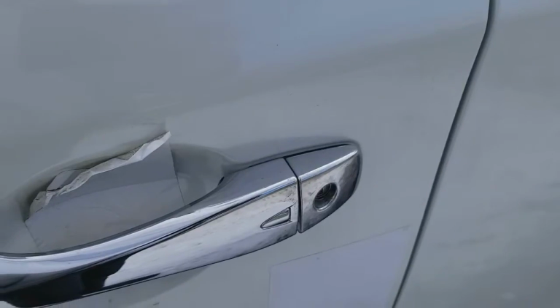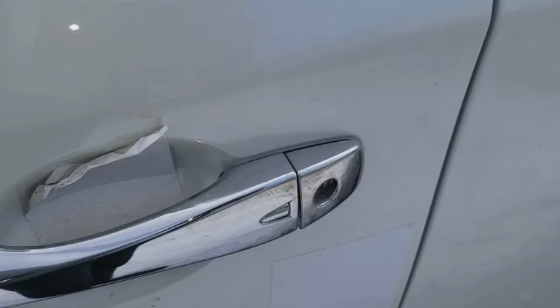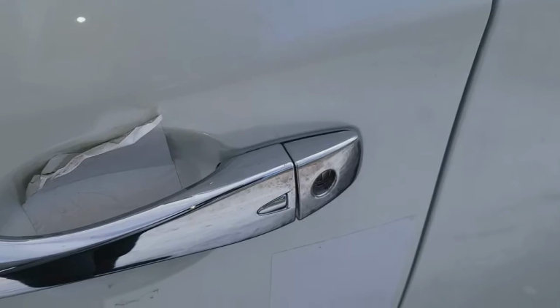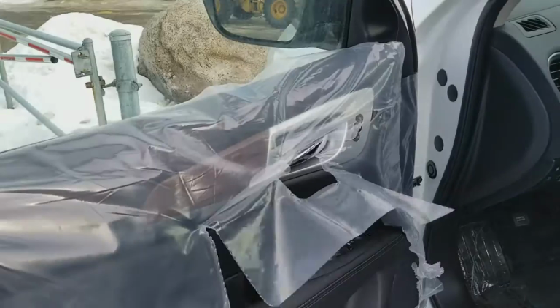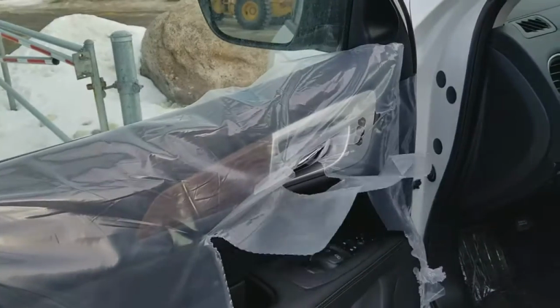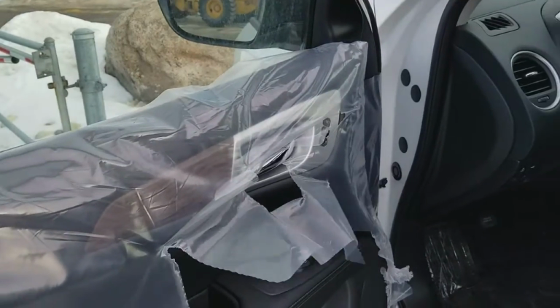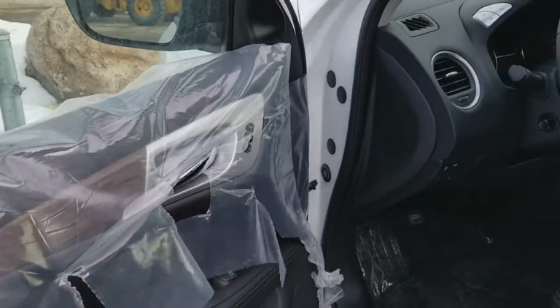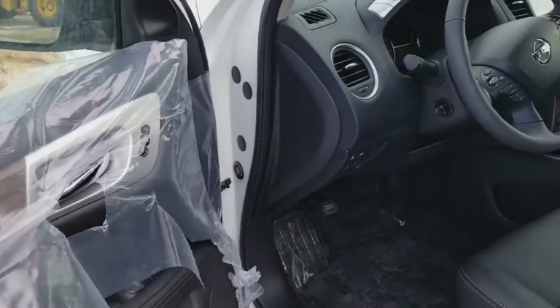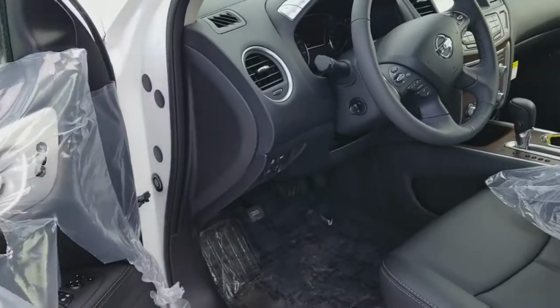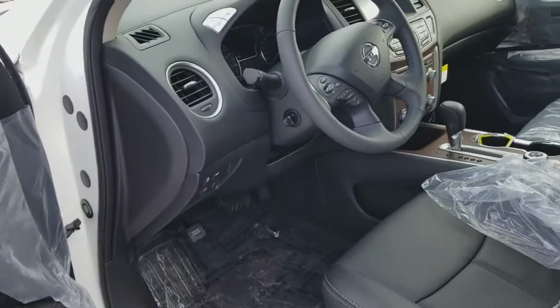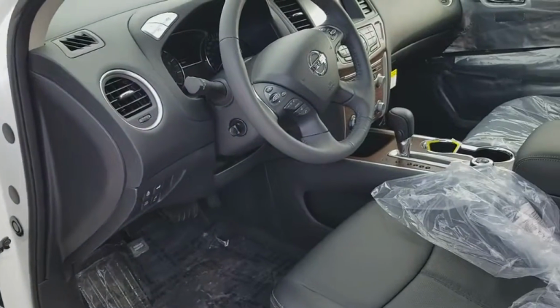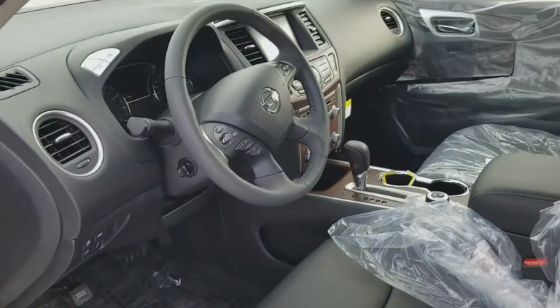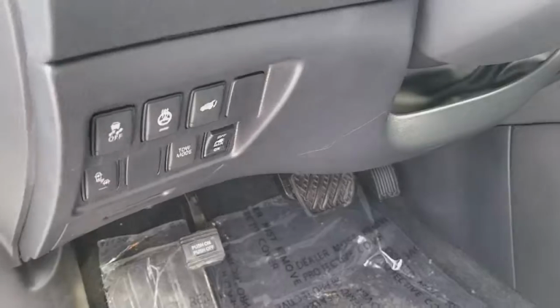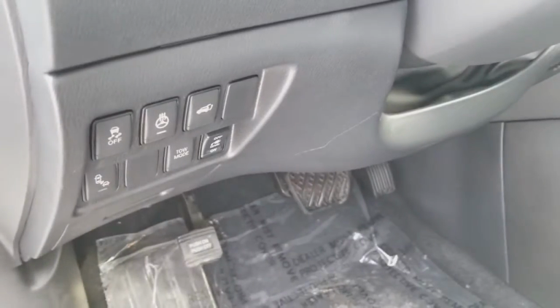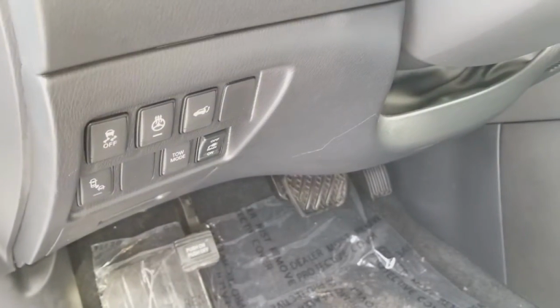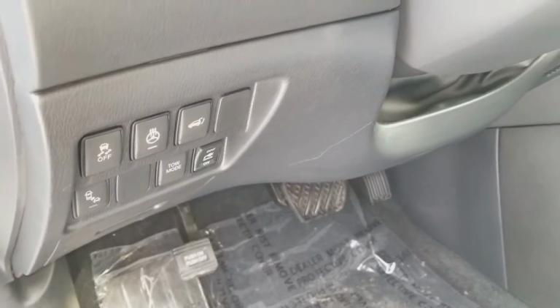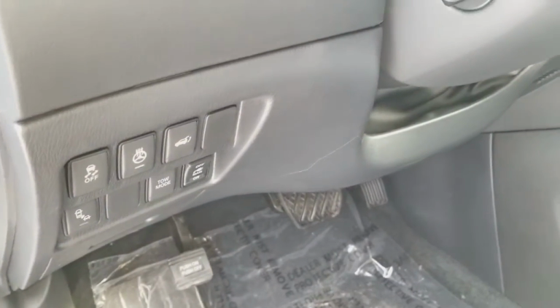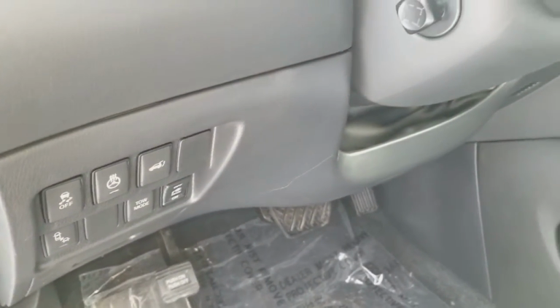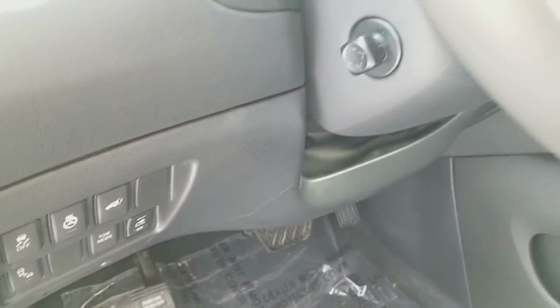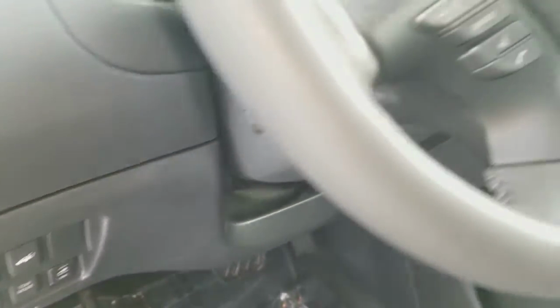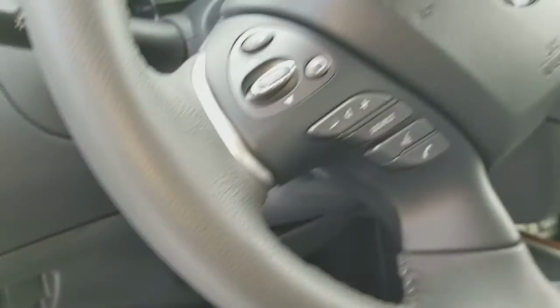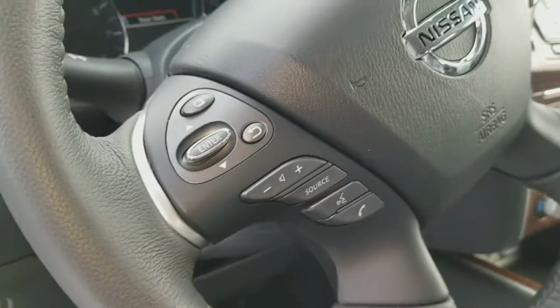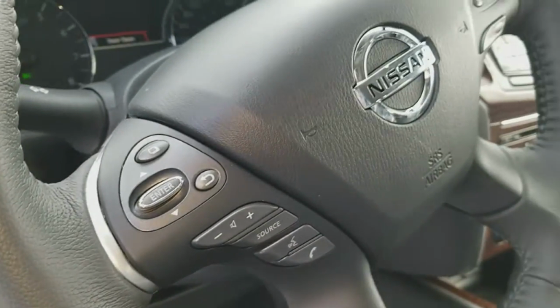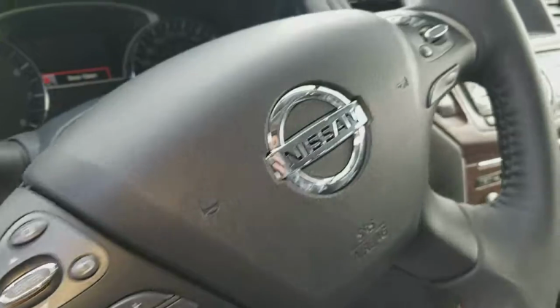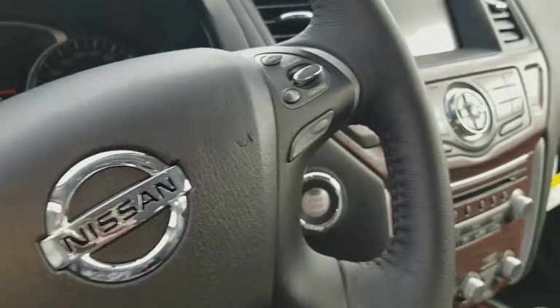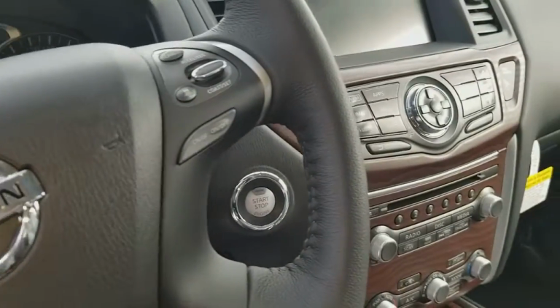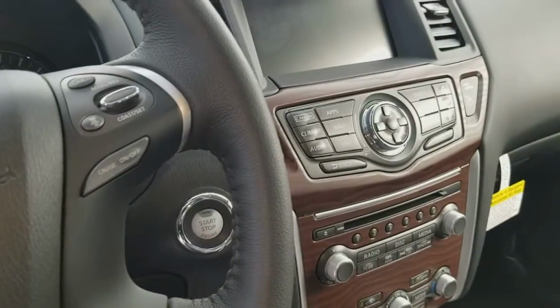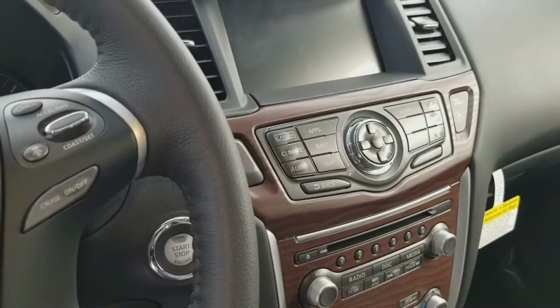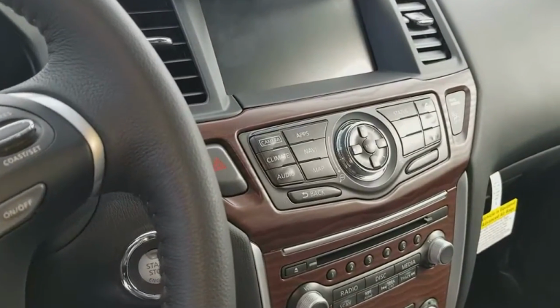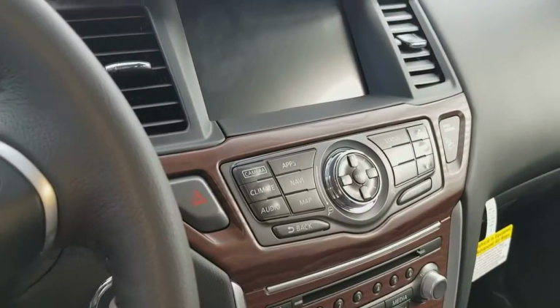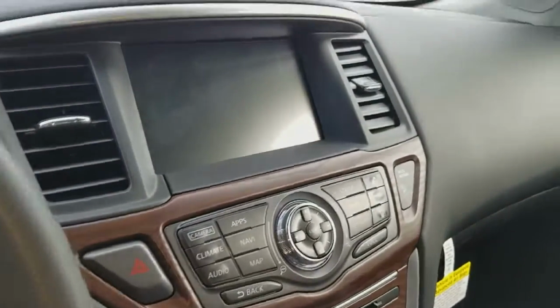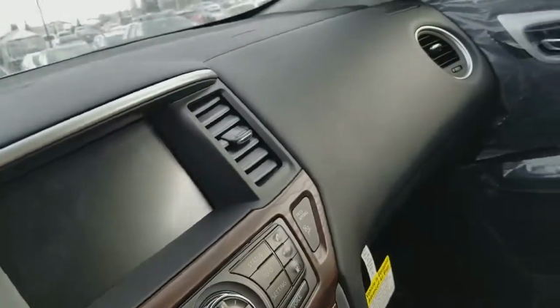Keyless entry, all power inside. Comes with leather power seats, remote starter with heated steering wheel, and tow mode. Most controls are on the steering wheel. Also comes with Bluetooth, 360 camera, push start button, and adaptive cruise control.